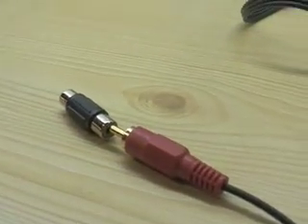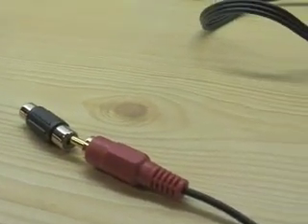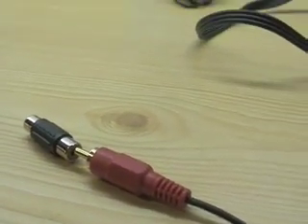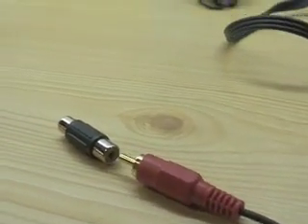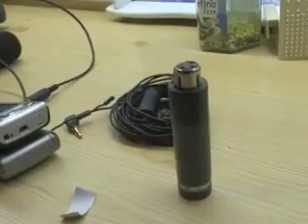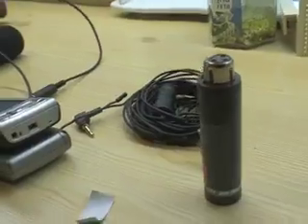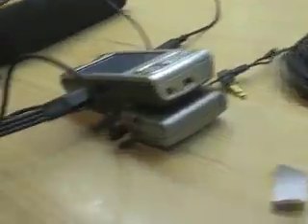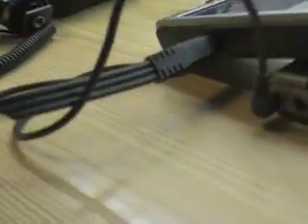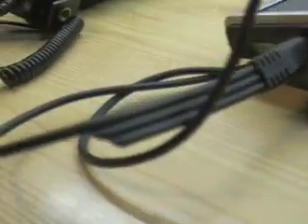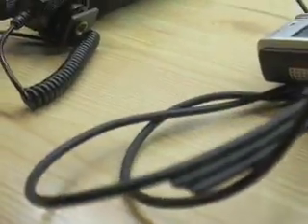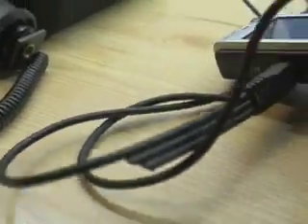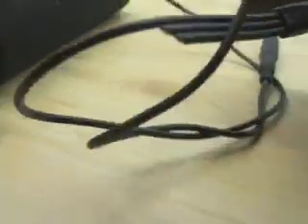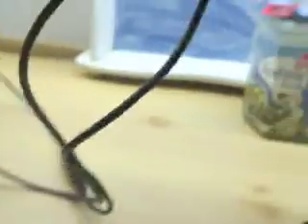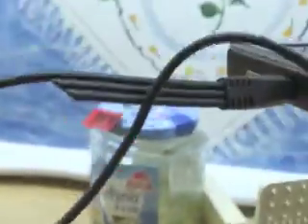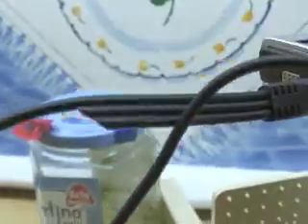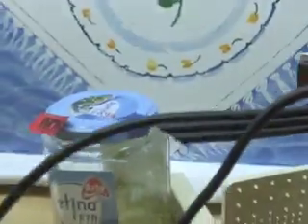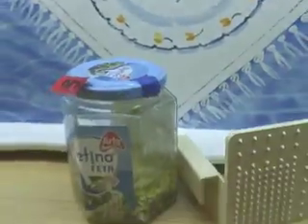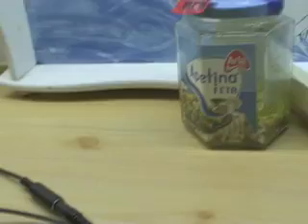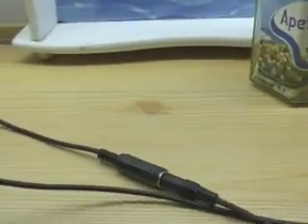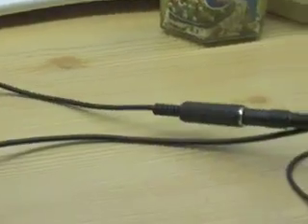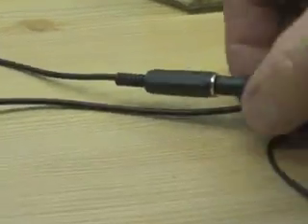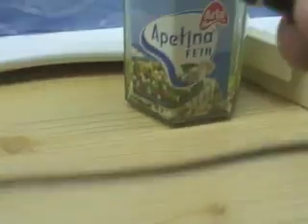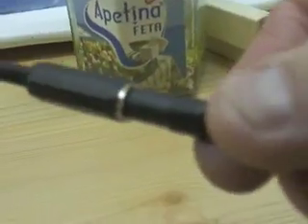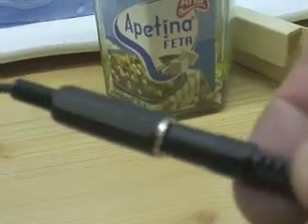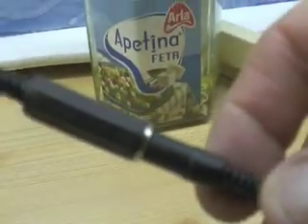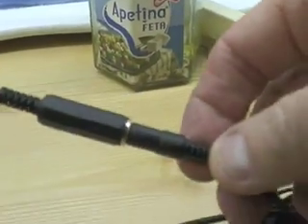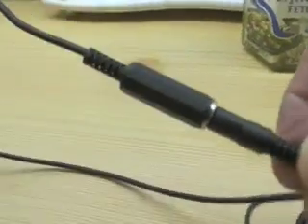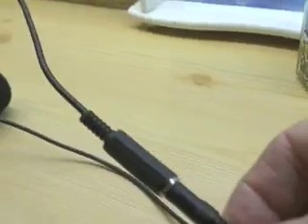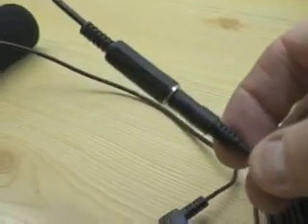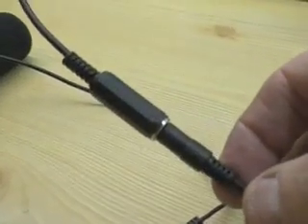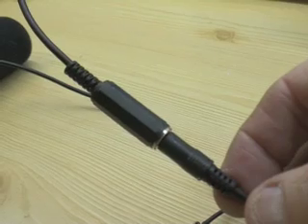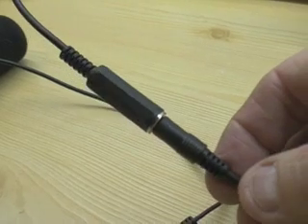It's the red one which is used for microphone input to the Nokia. I had cut one of these cables and just used the red one, and I run a small headphone plug — the mini jack one.